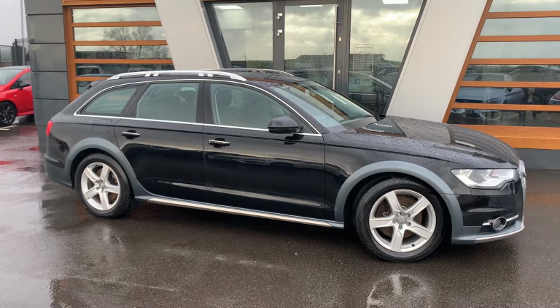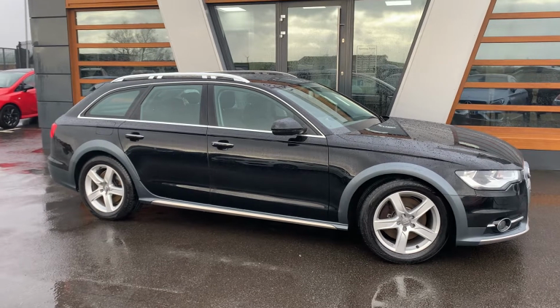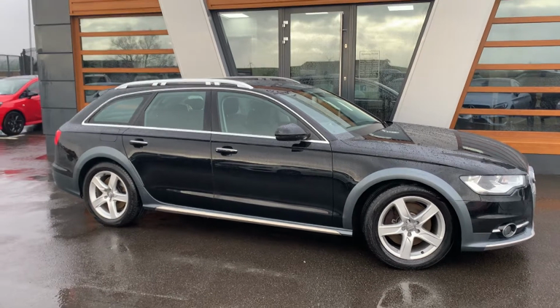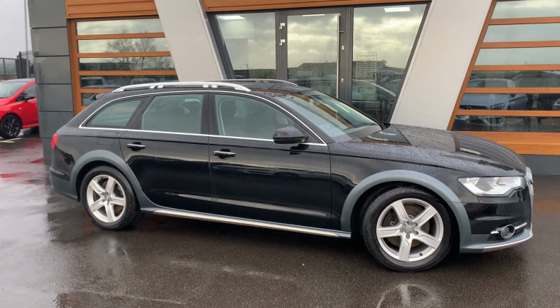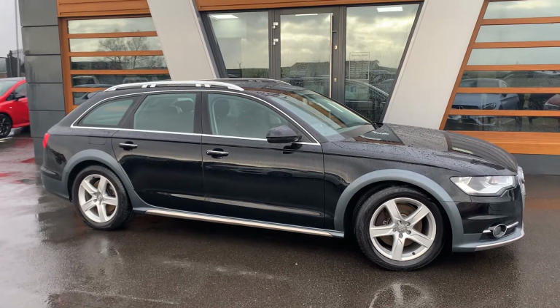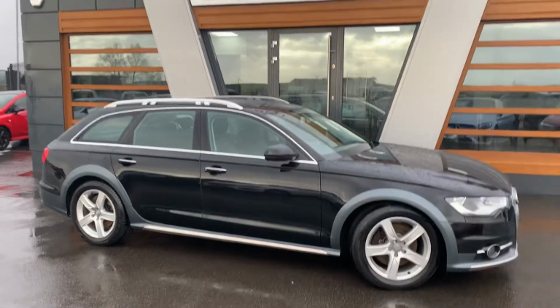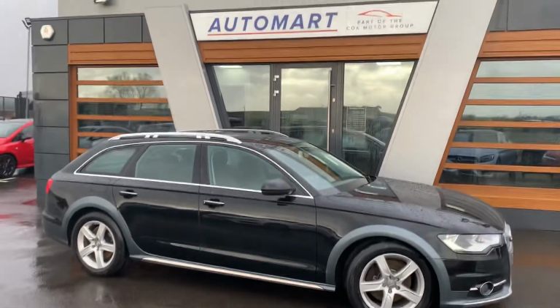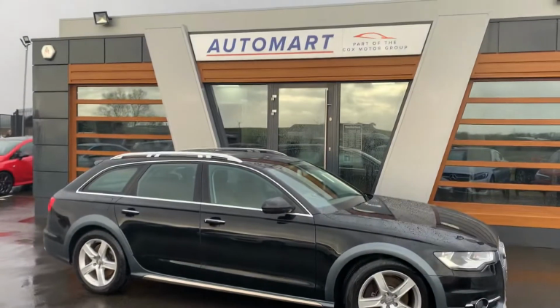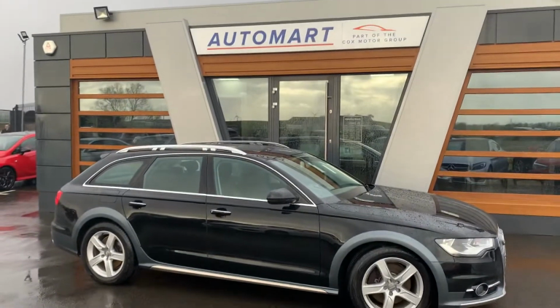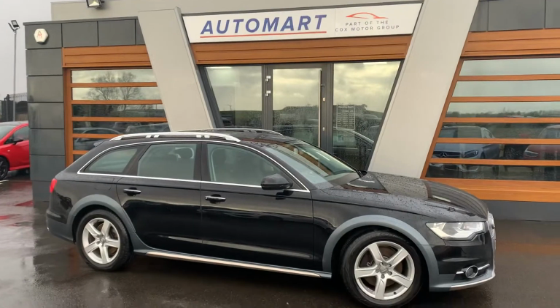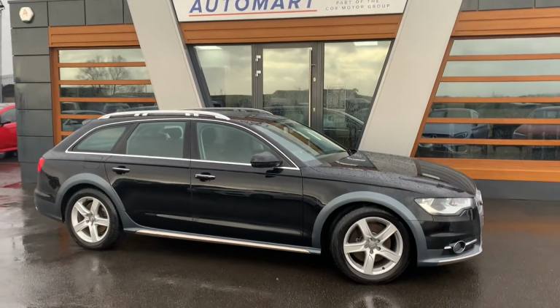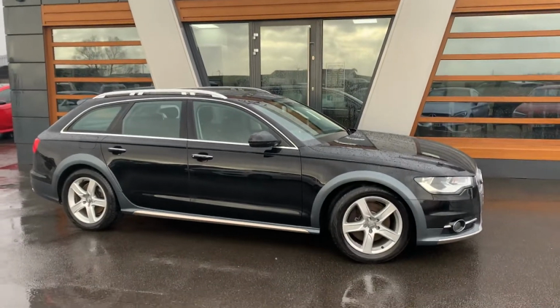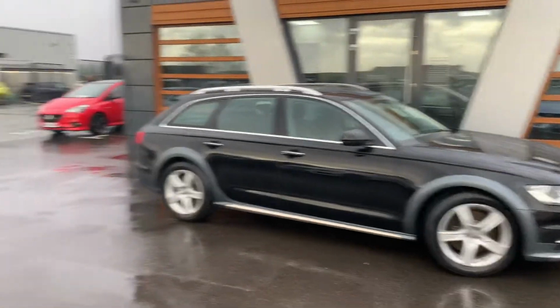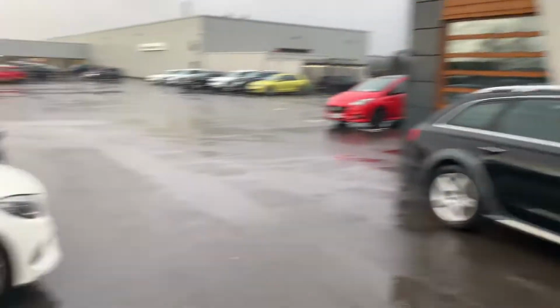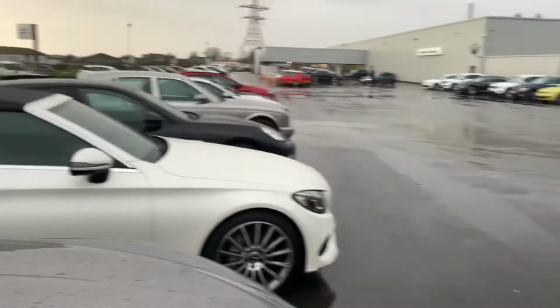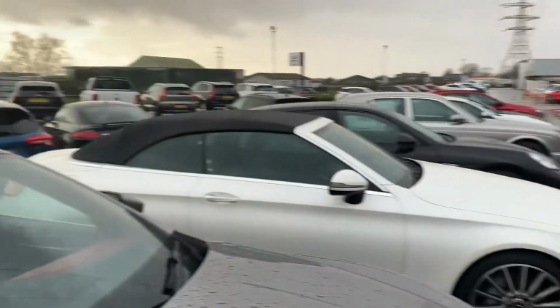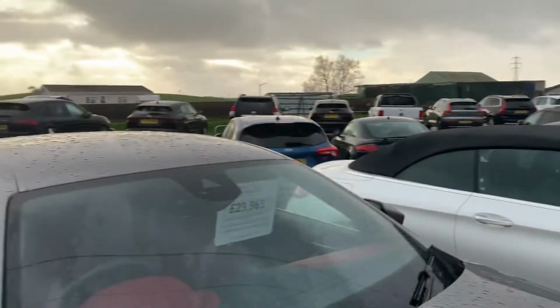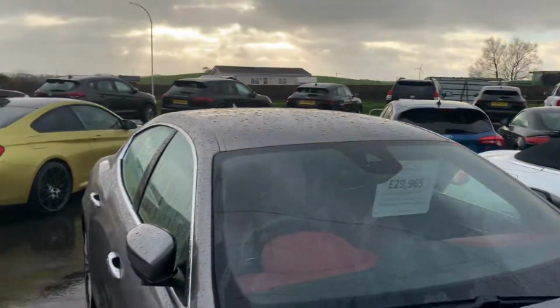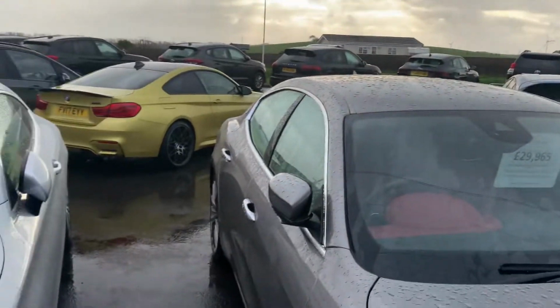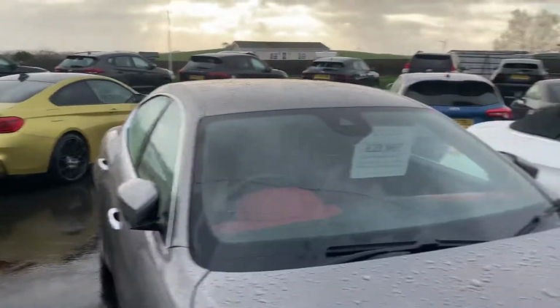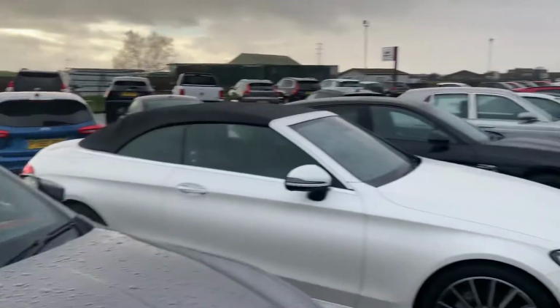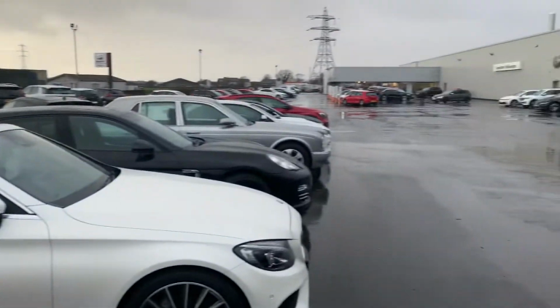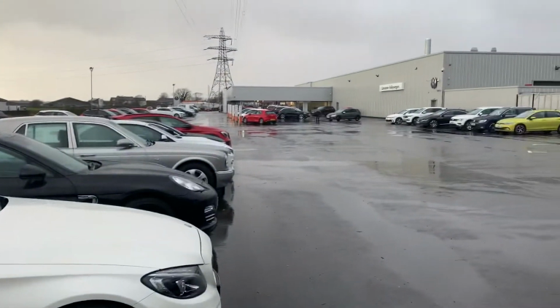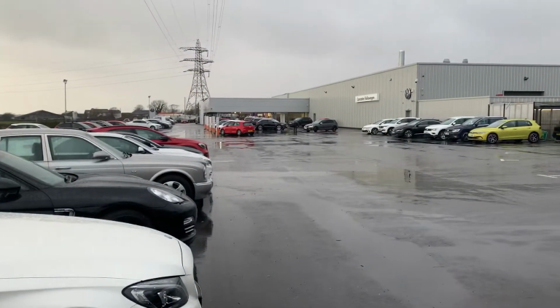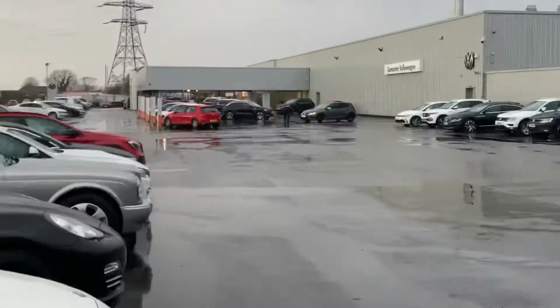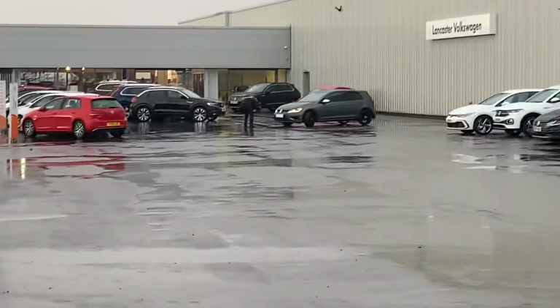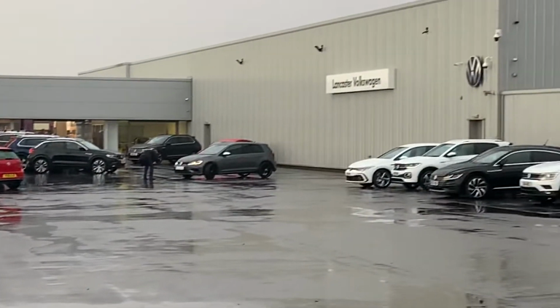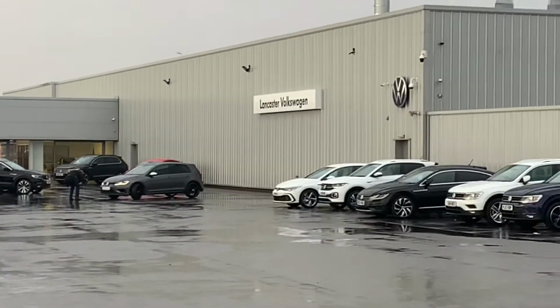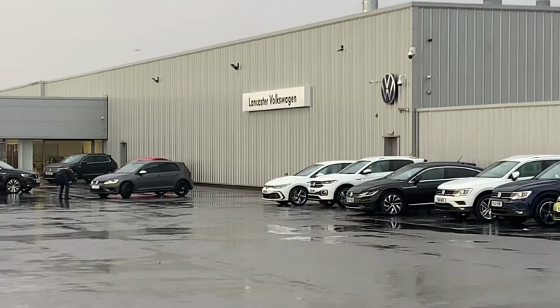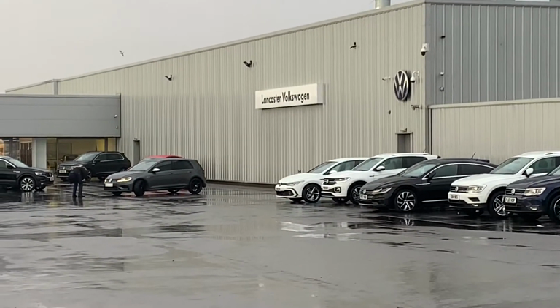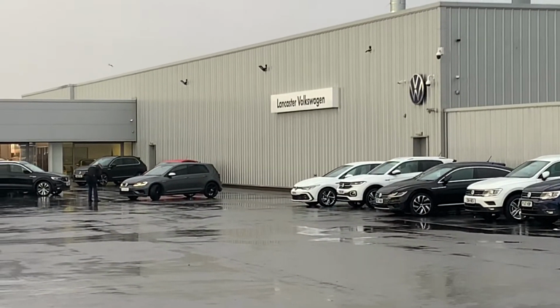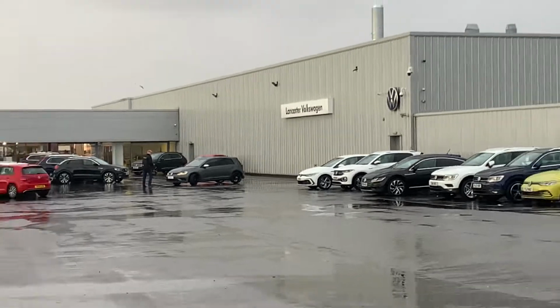Hi guys, welcome to Lancaster Automart. Here we are at our site — my name's Danny. It's a little bit miserable and it's raining a little bit, but nevertheless we are here with our partners at Lancaster Volkswagen.